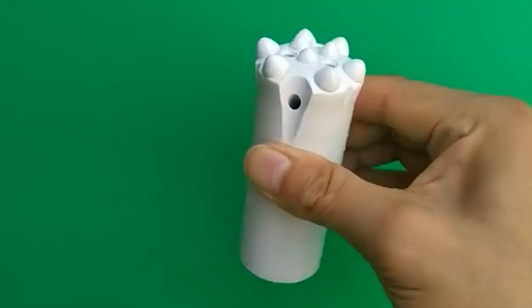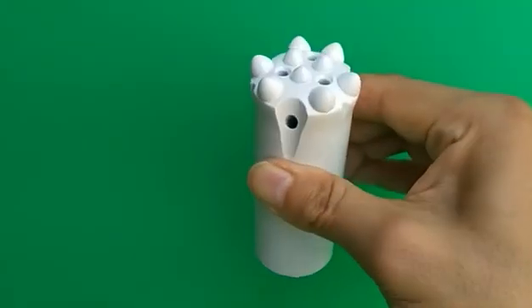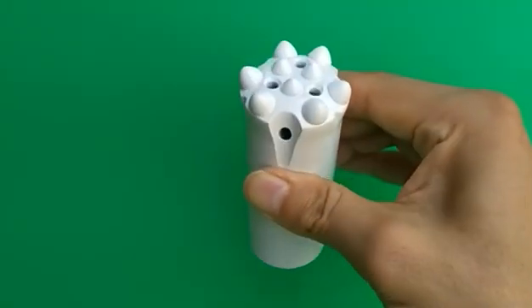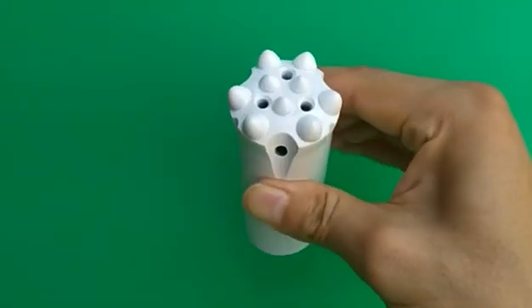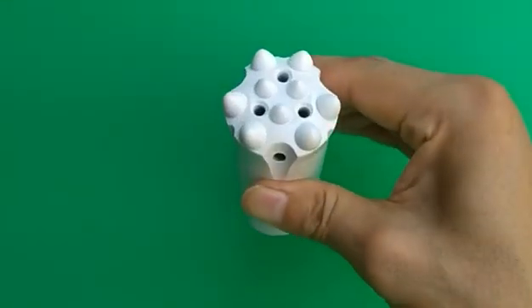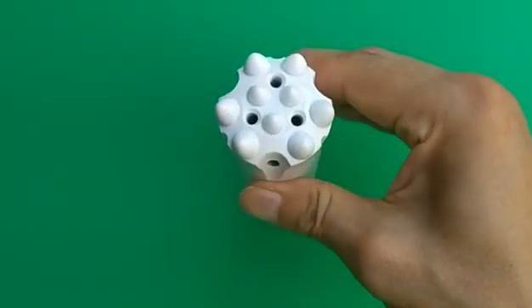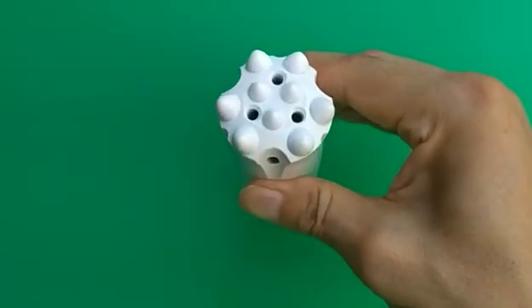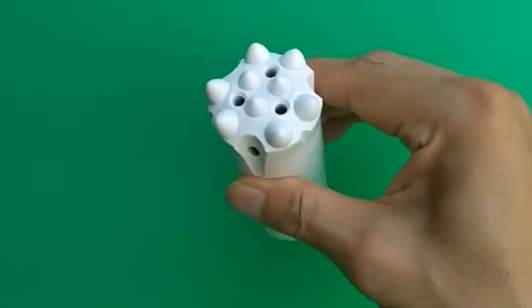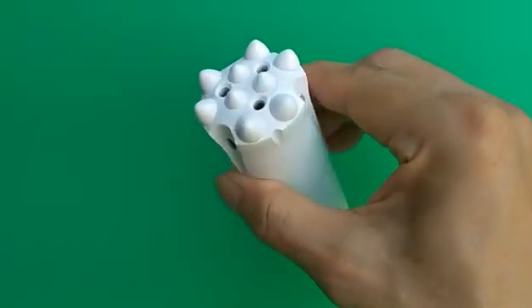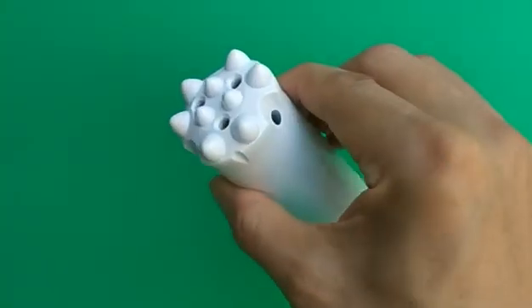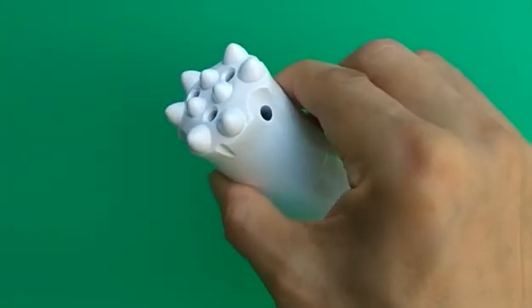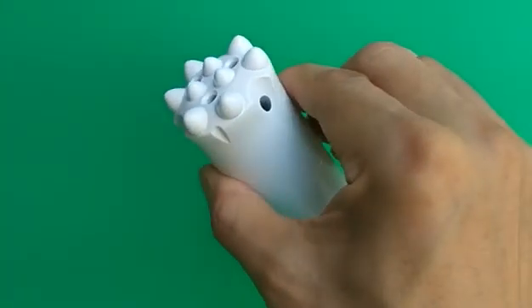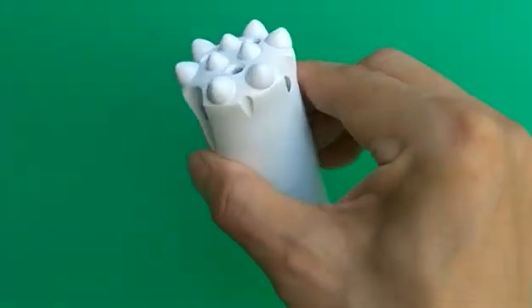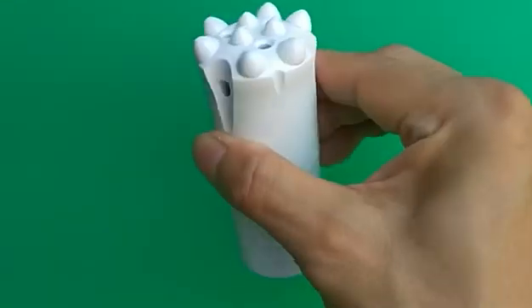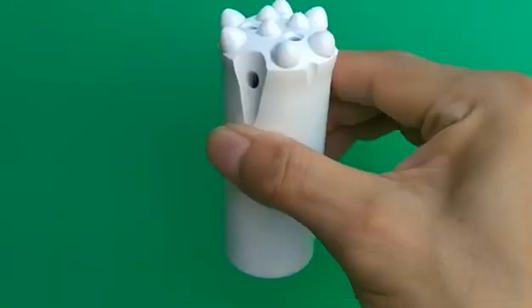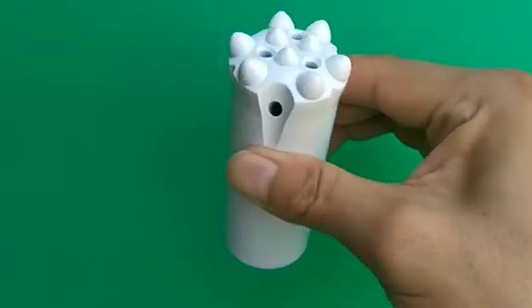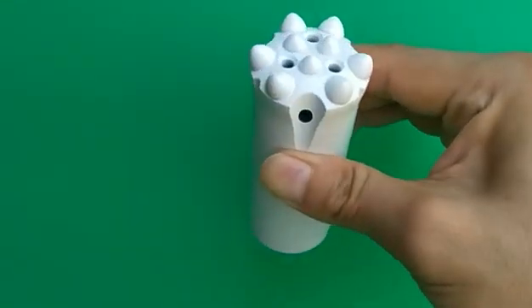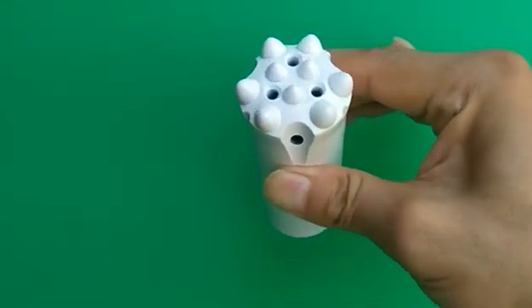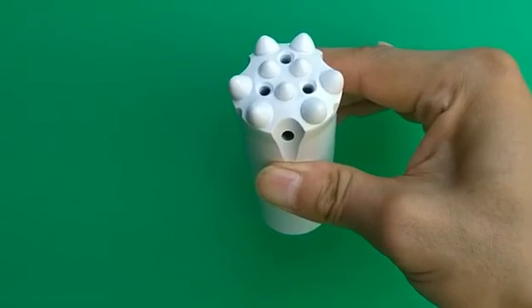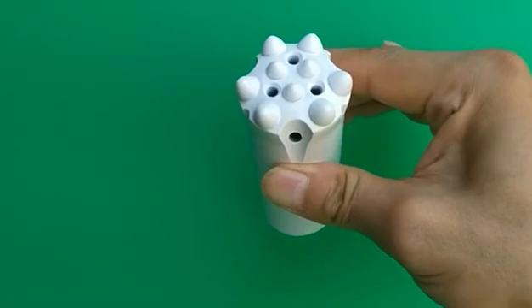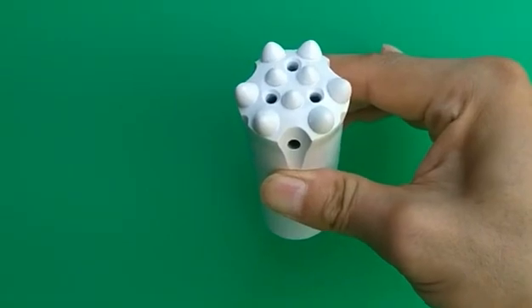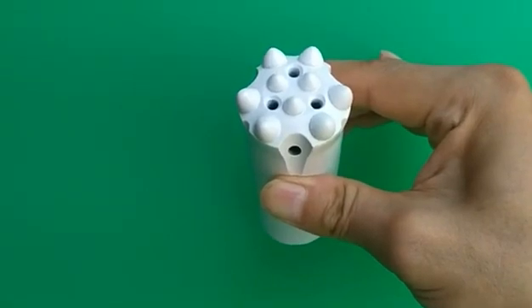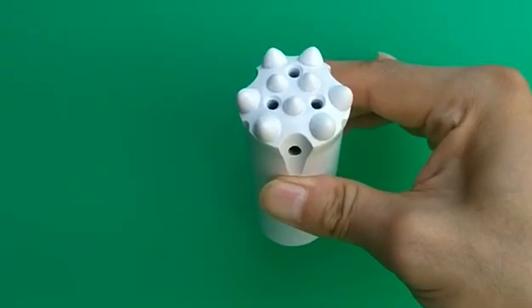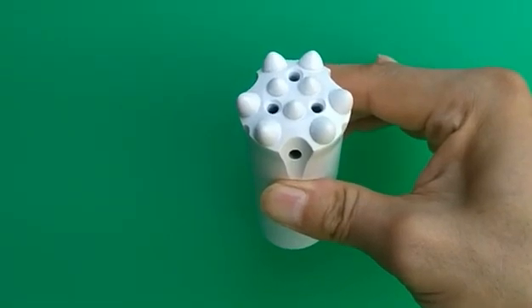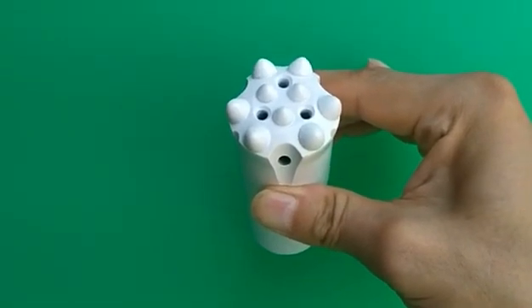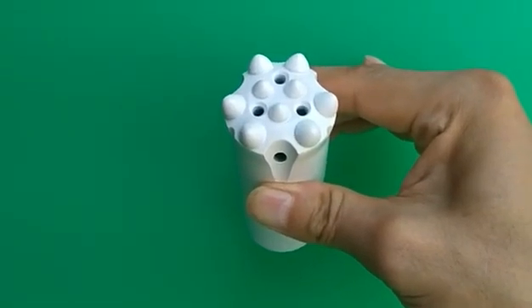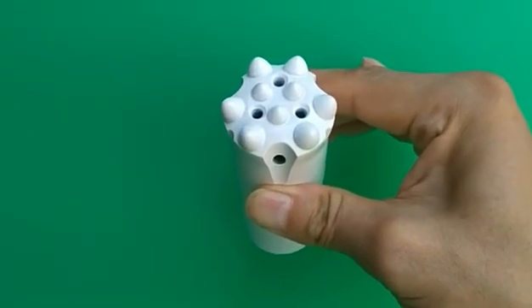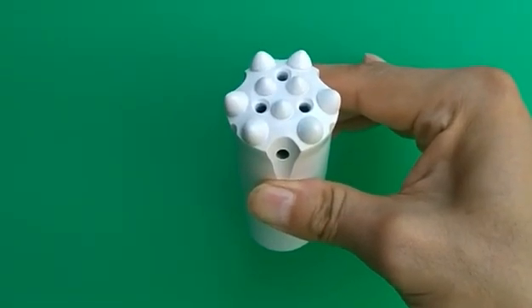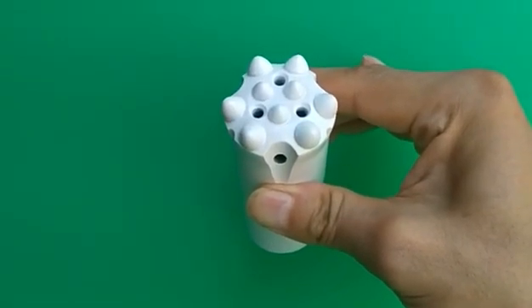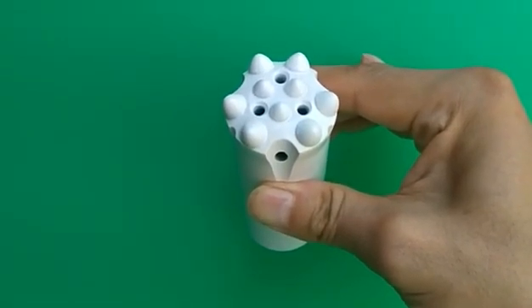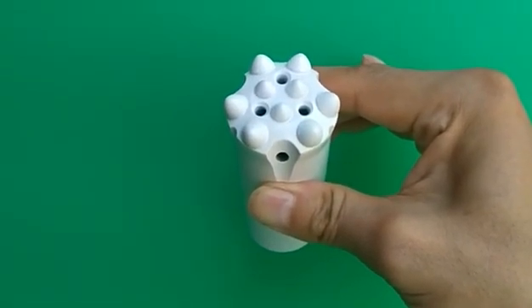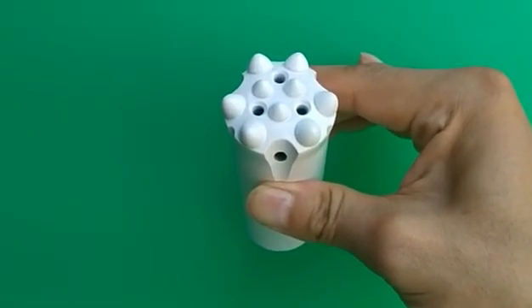It has three front and two side flushing holes. Gauge button diameter is 10 millimeters and front is eight millimeters.